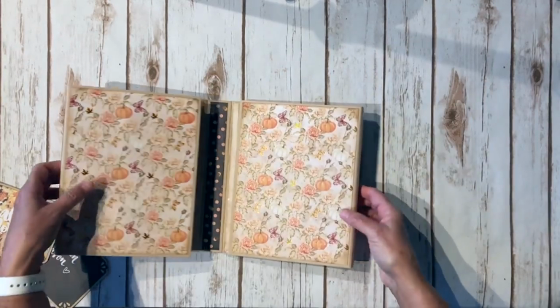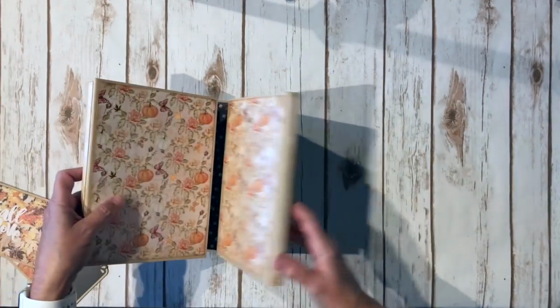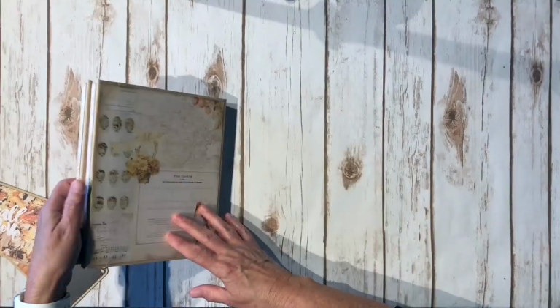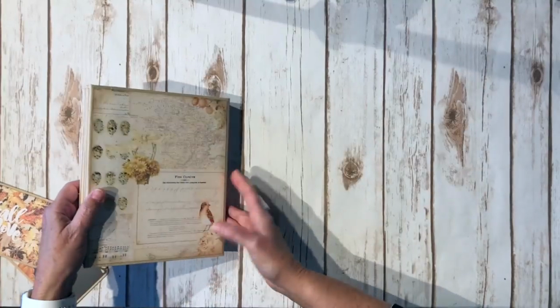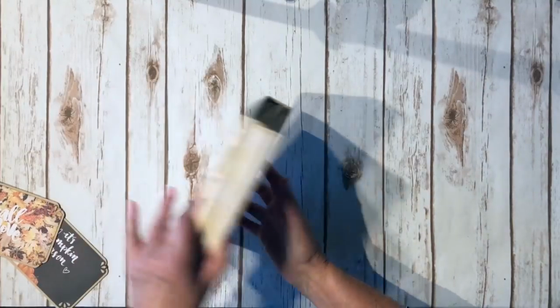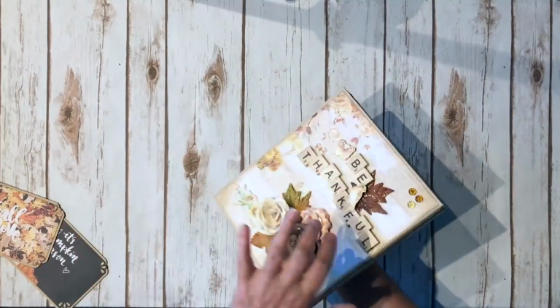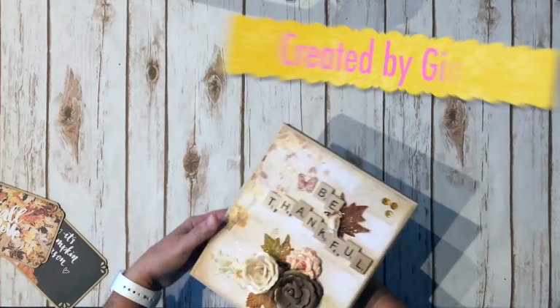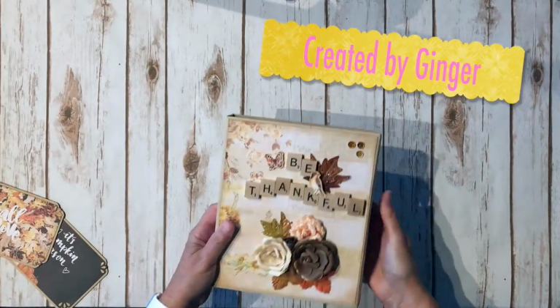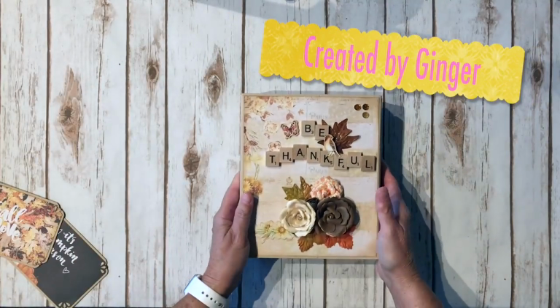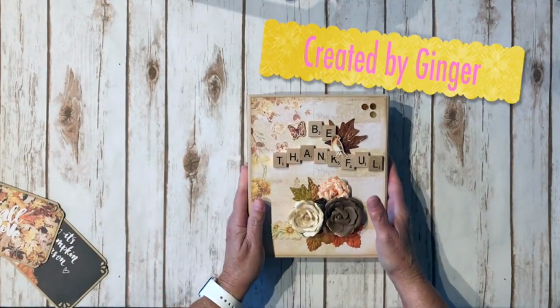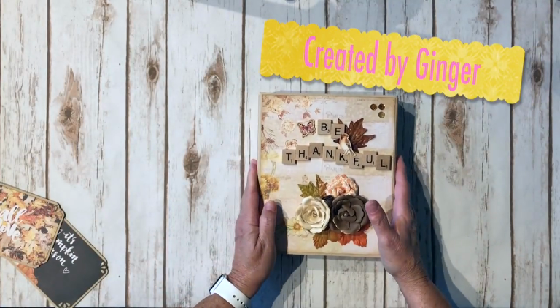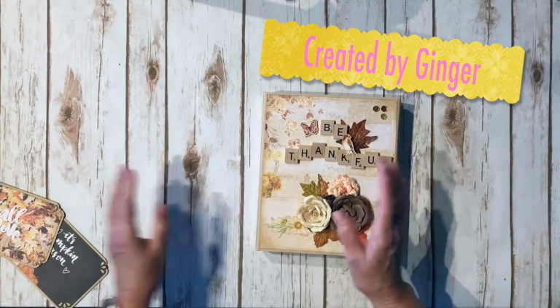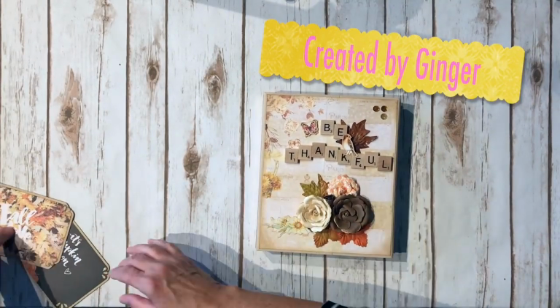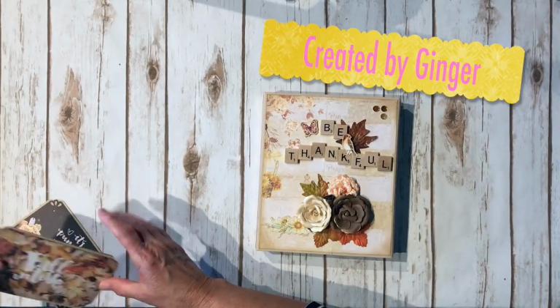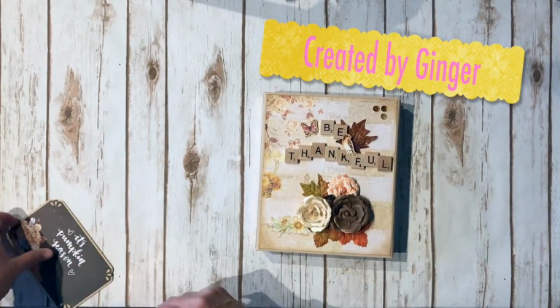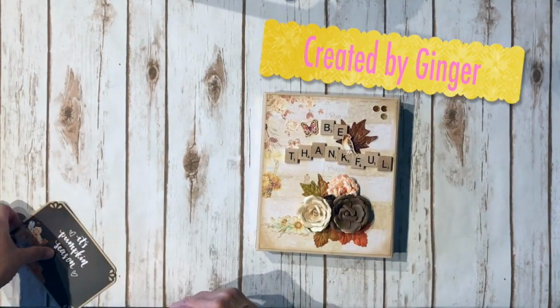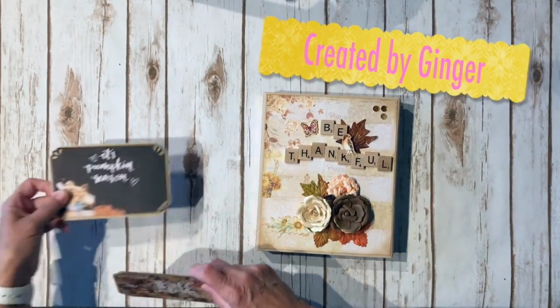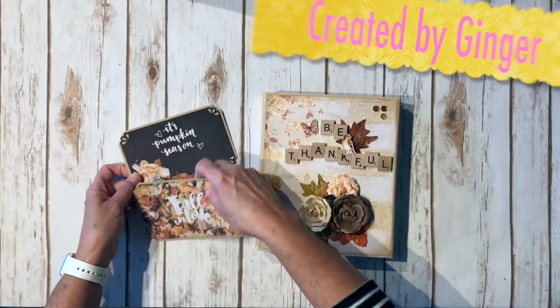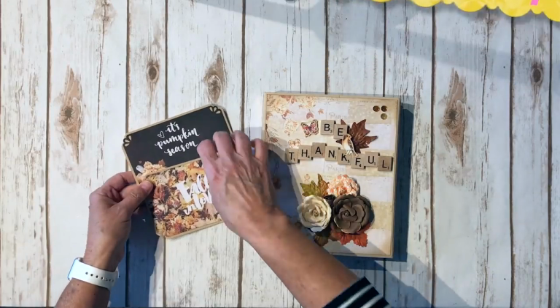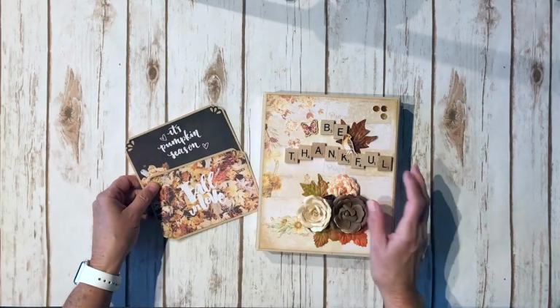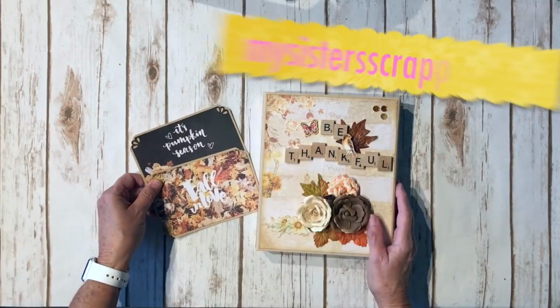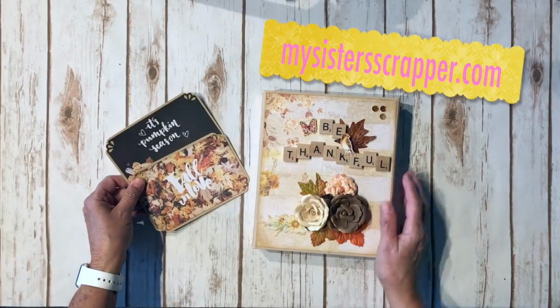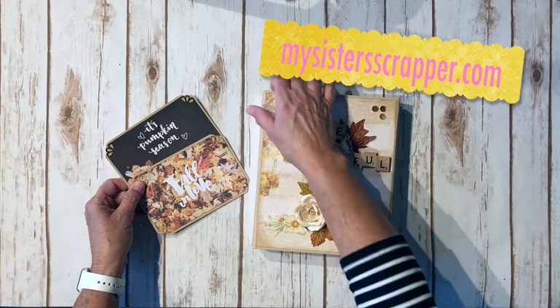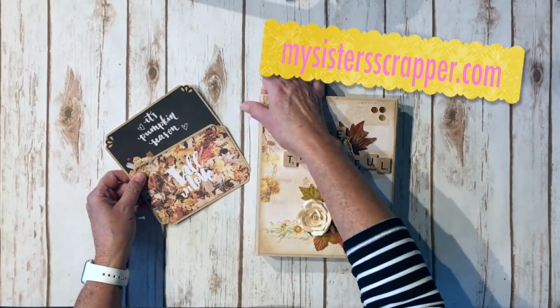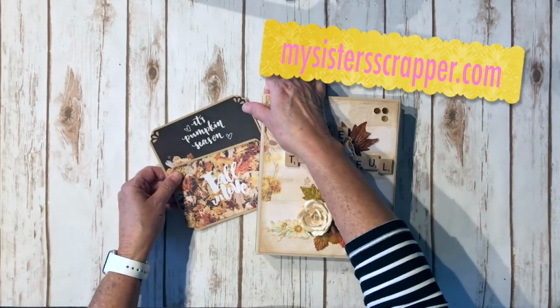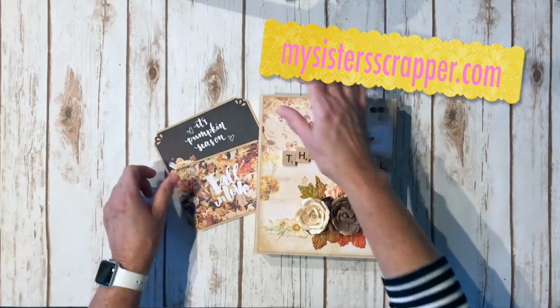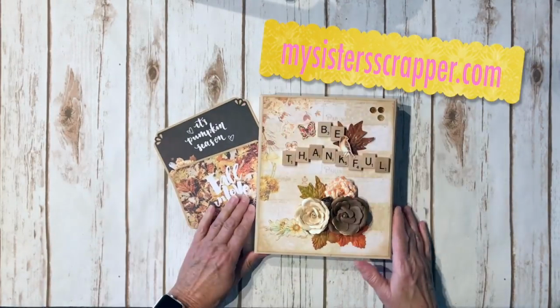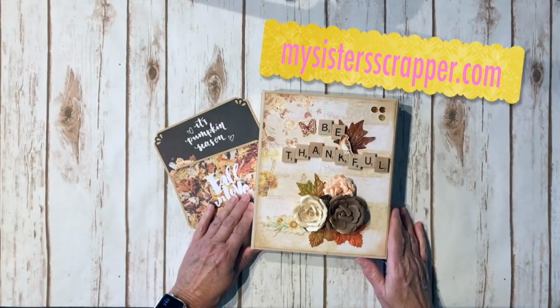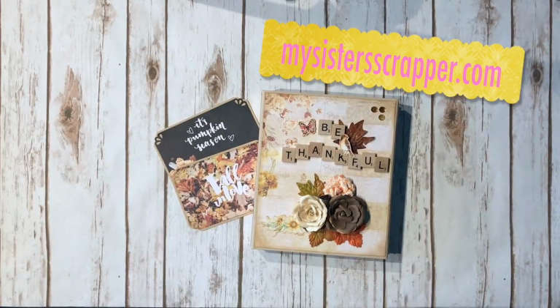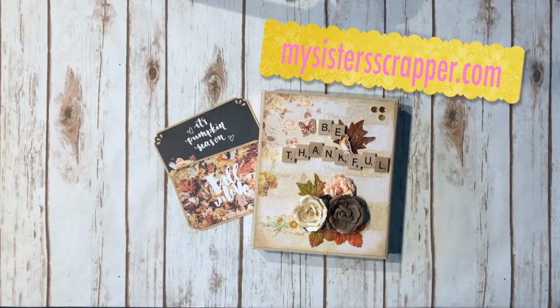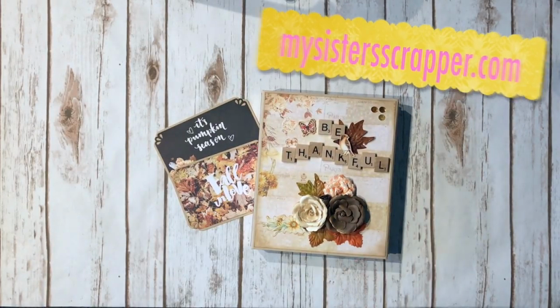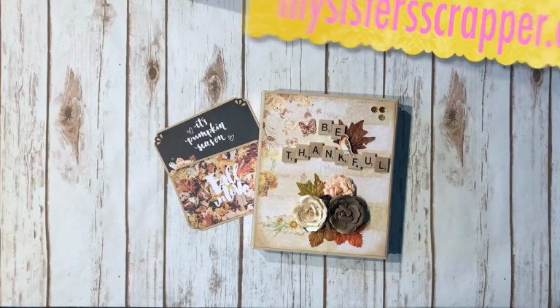There you go everybody — that is my folio using the beautiful Prima Amber Moon collection by Frank Garcia. There you have it. Thanks for watching. Bye!